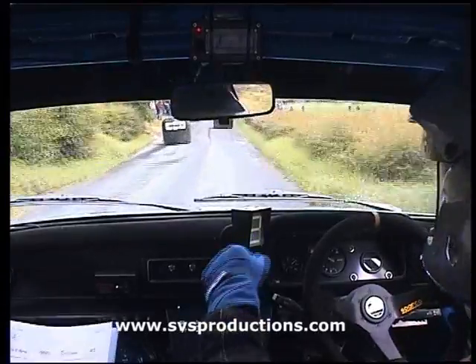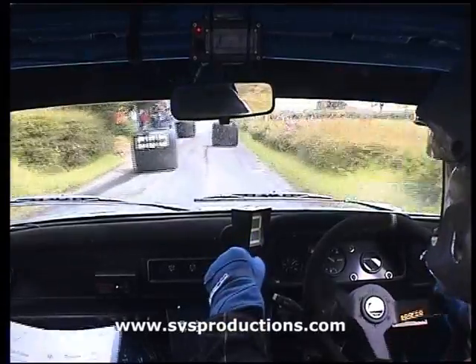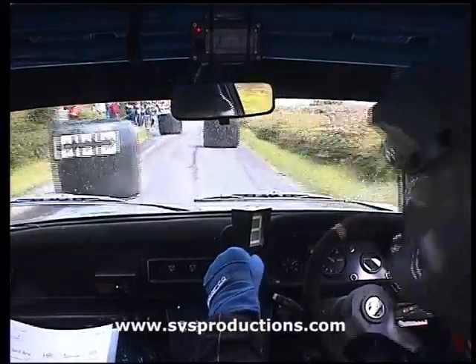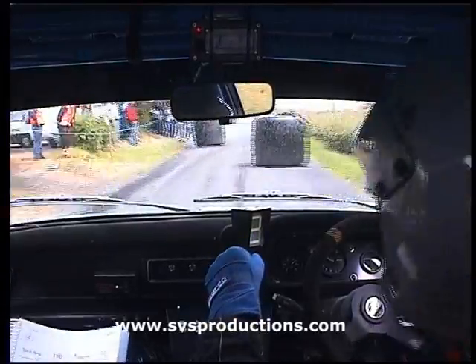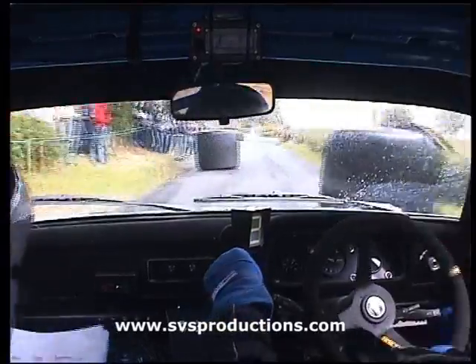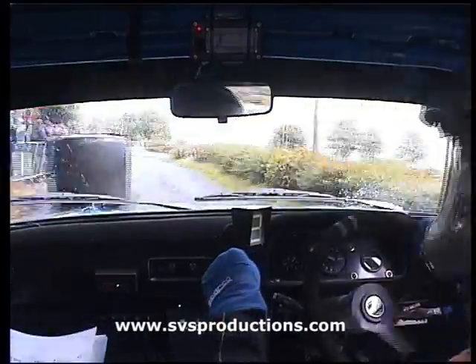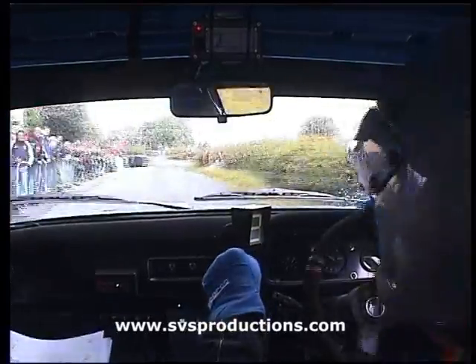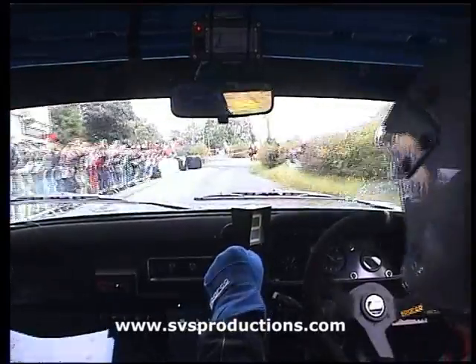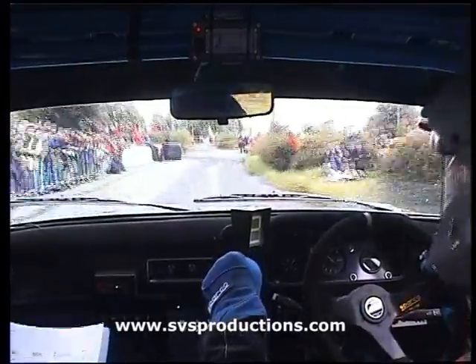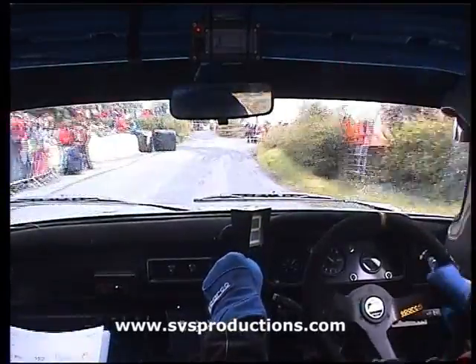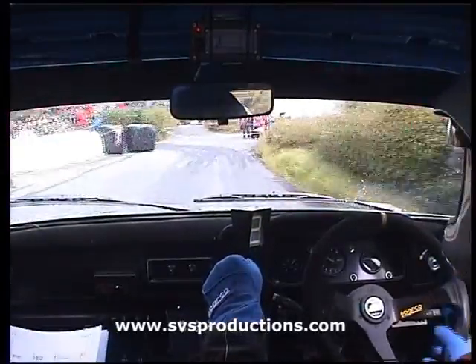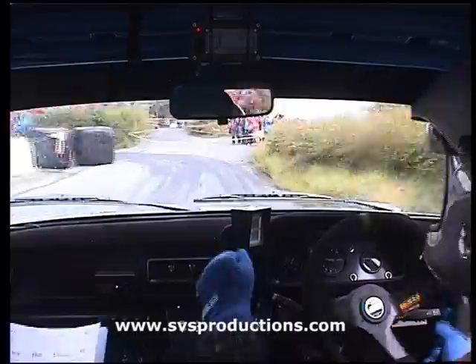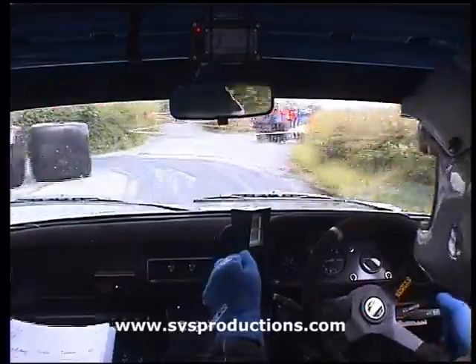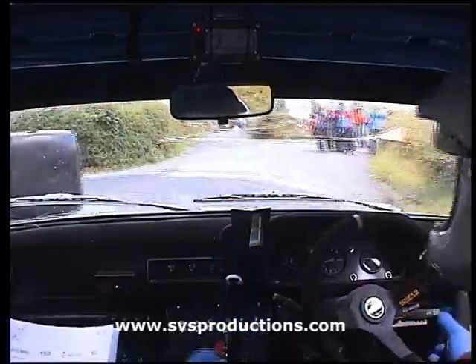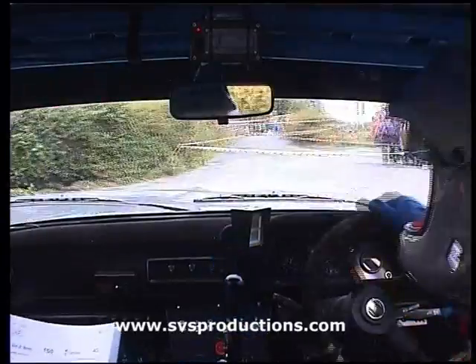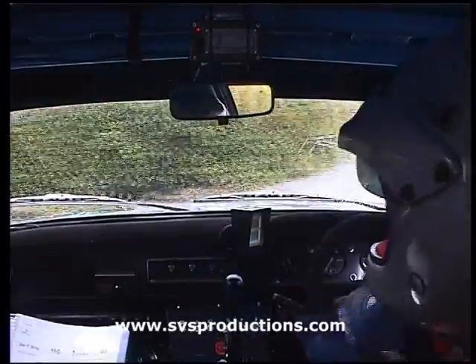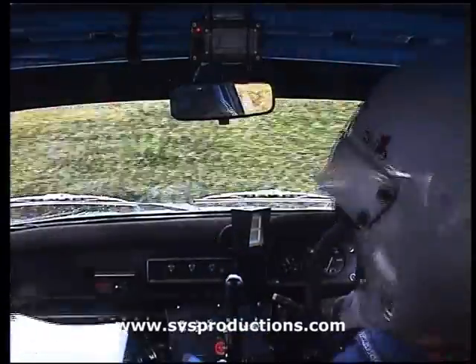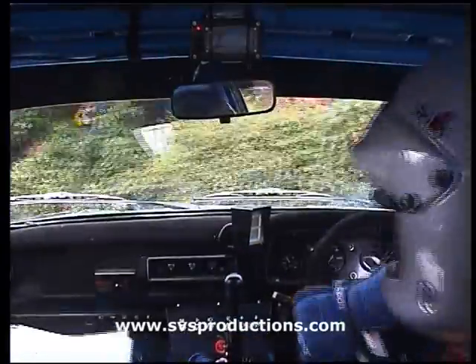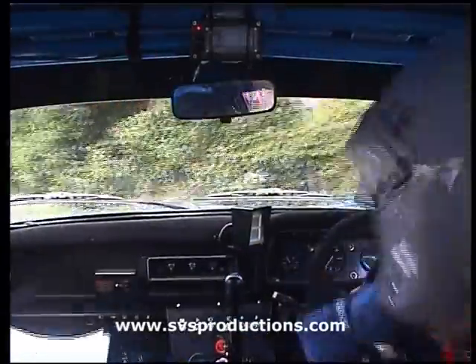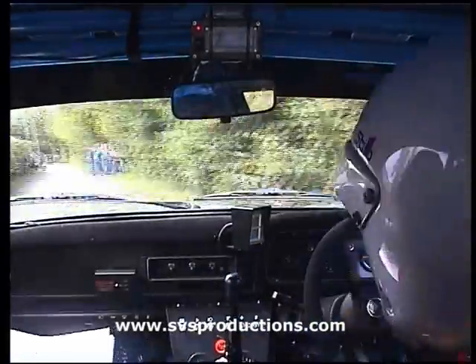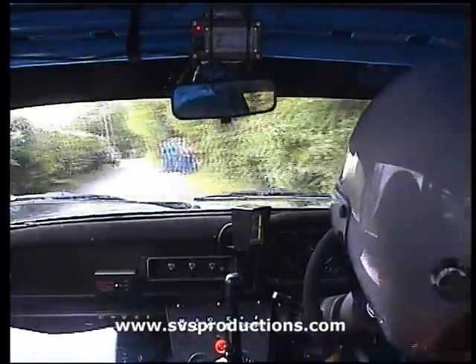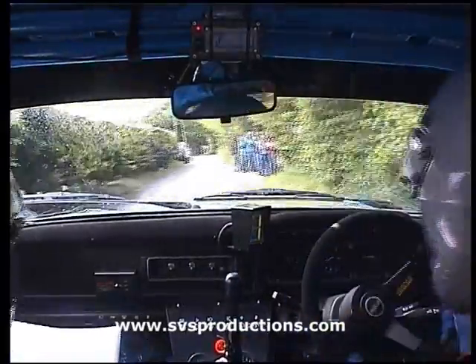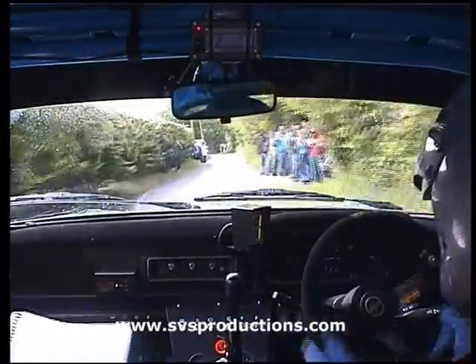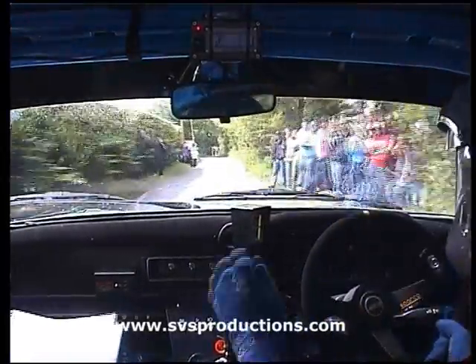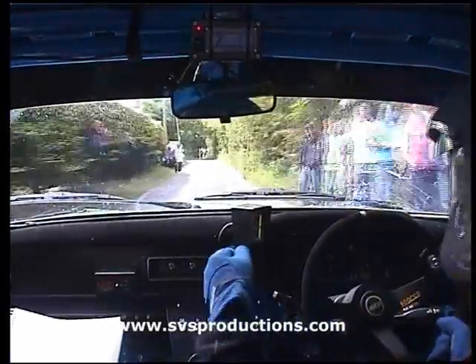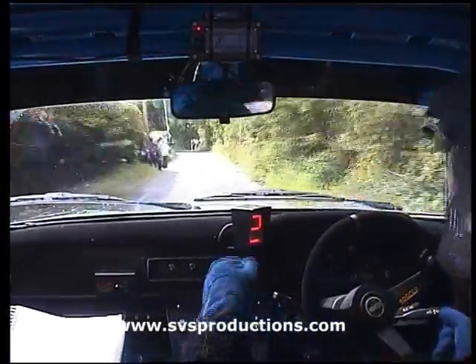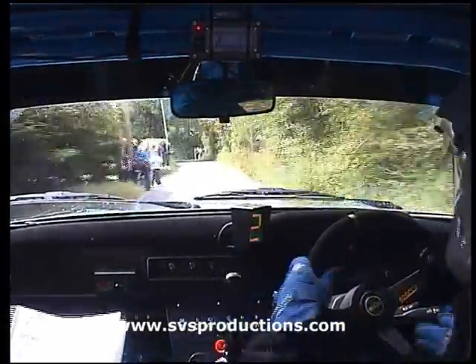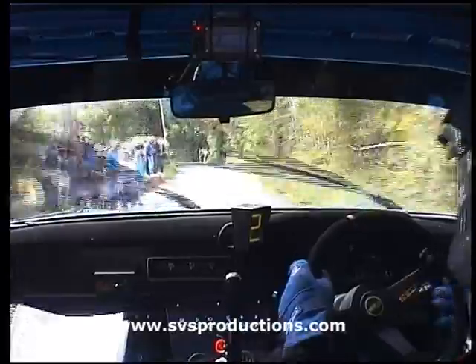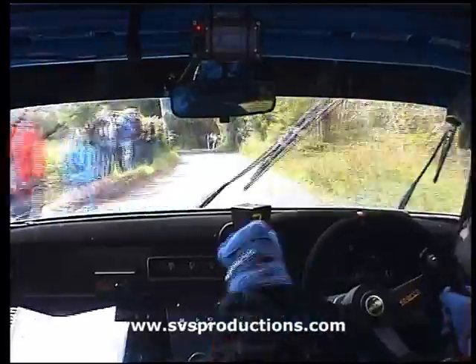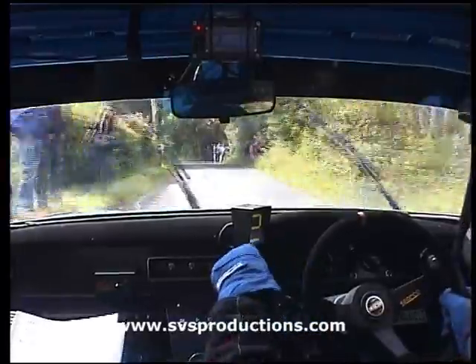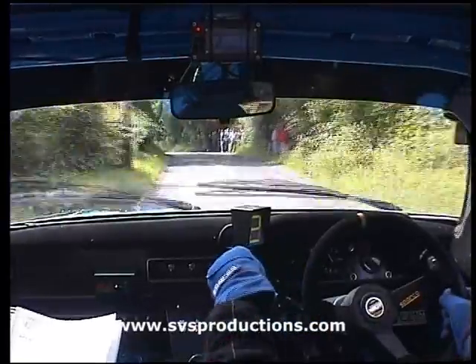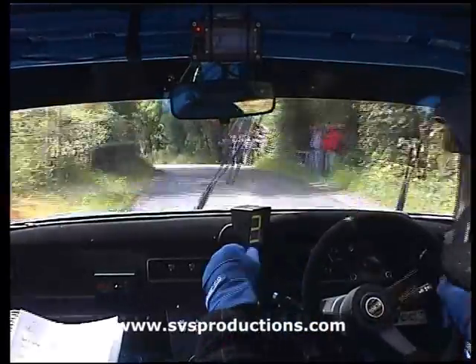40, hairpin left. Hairpin left. 80, key left. Medium right, long tightens.